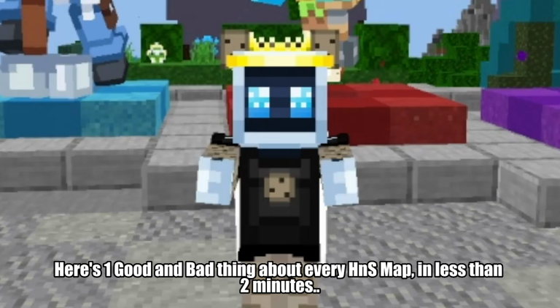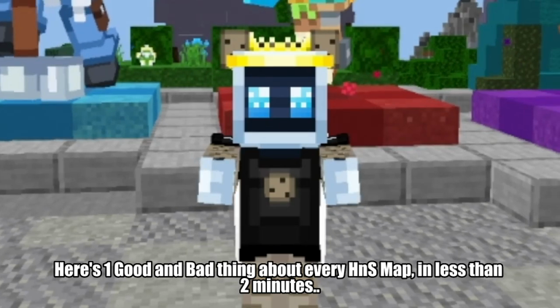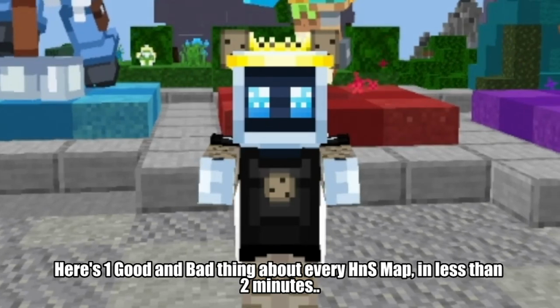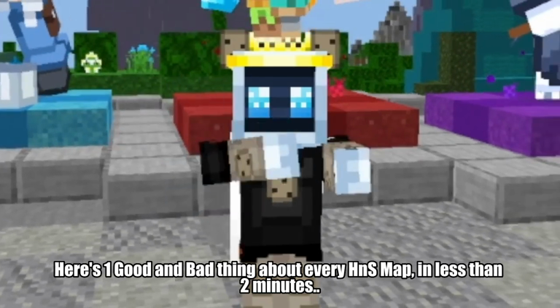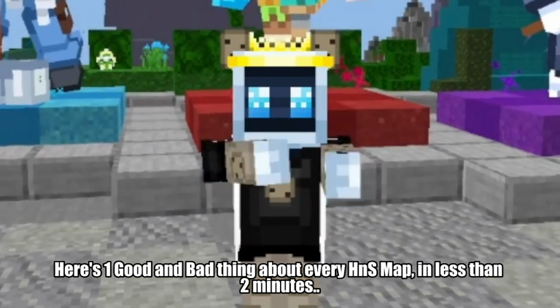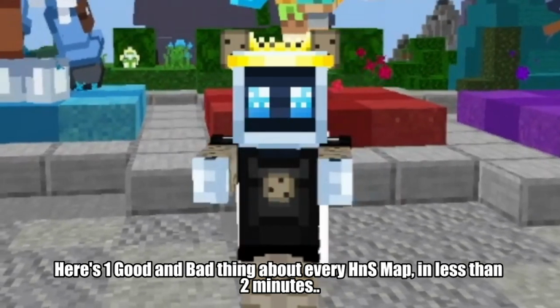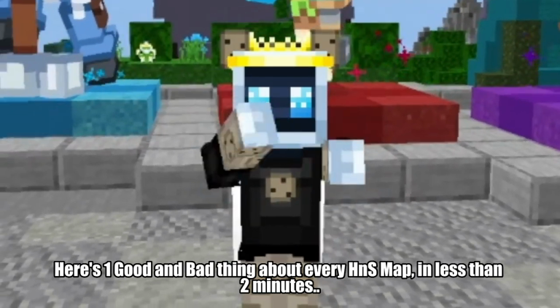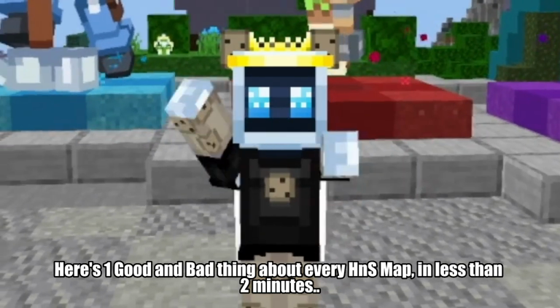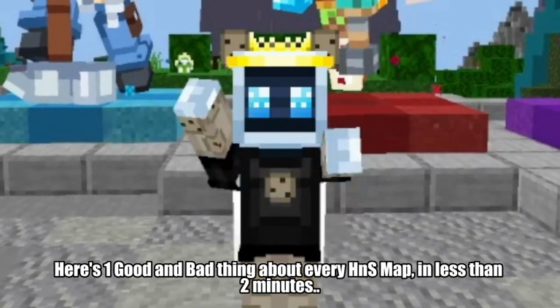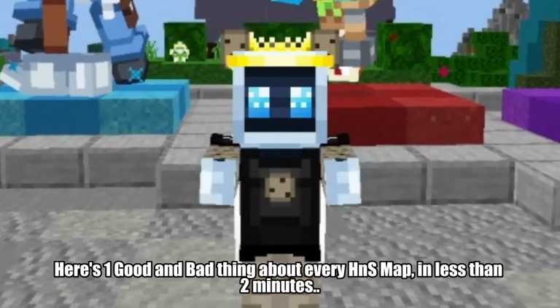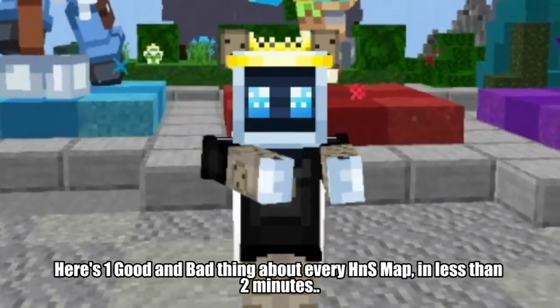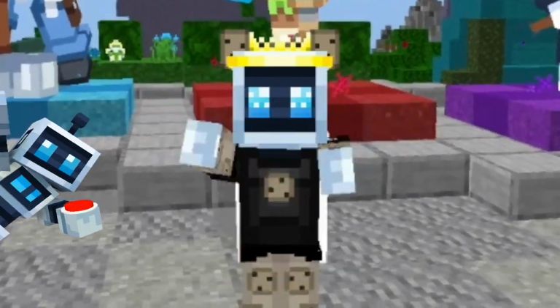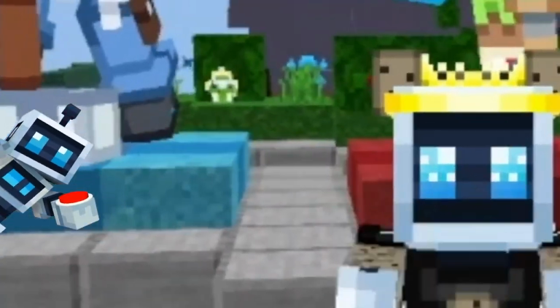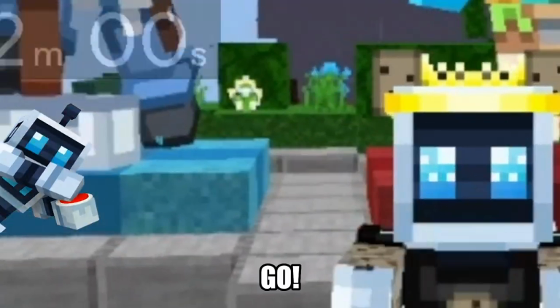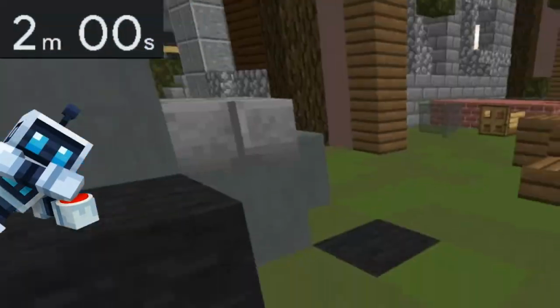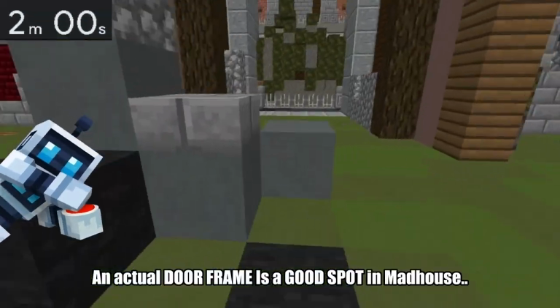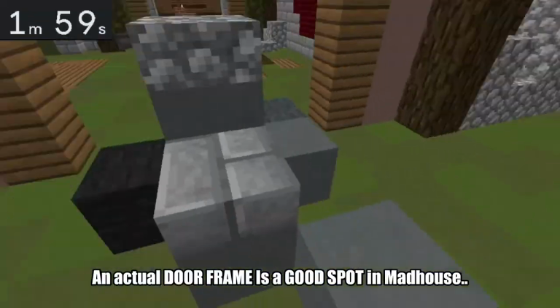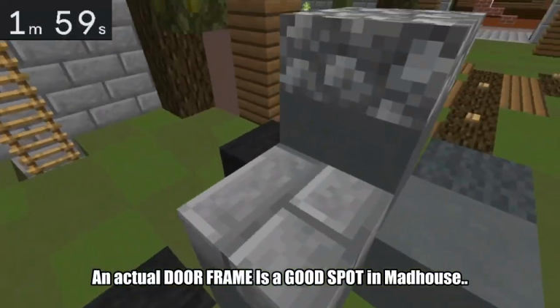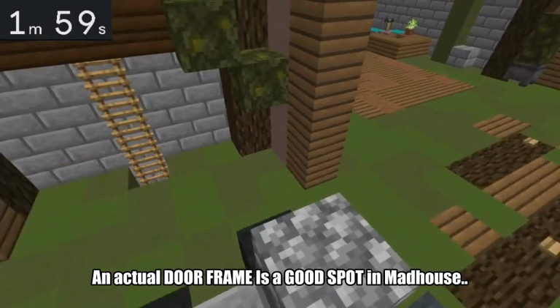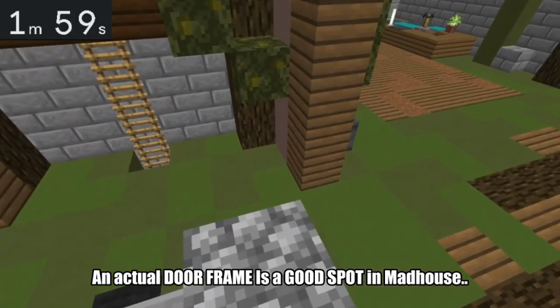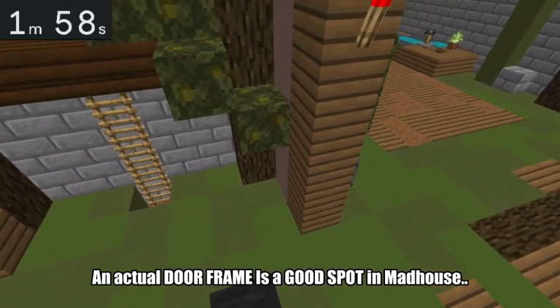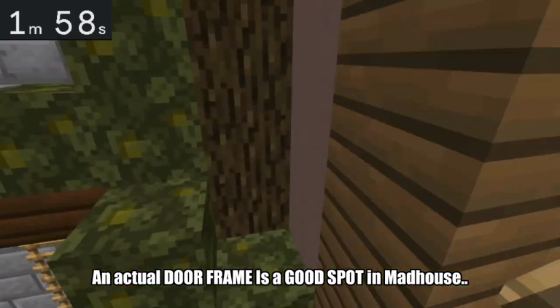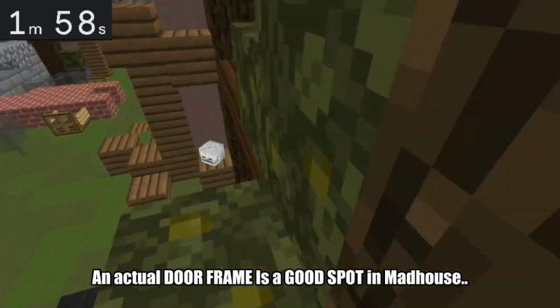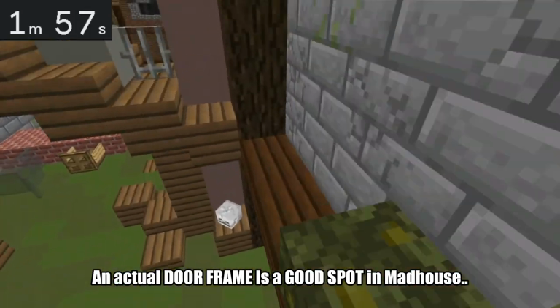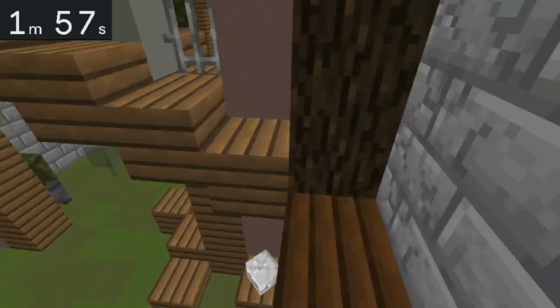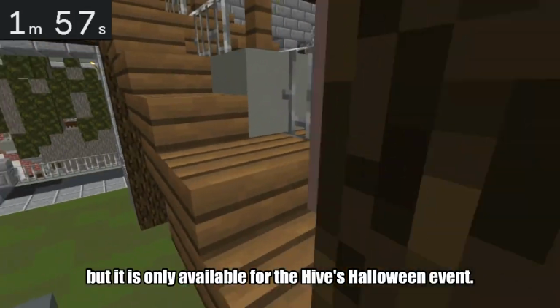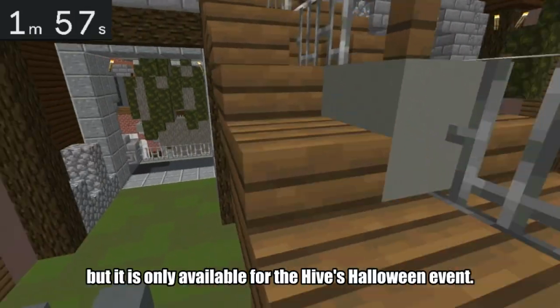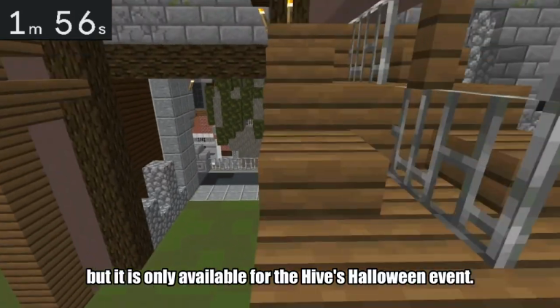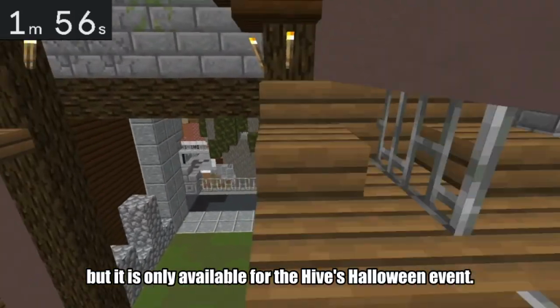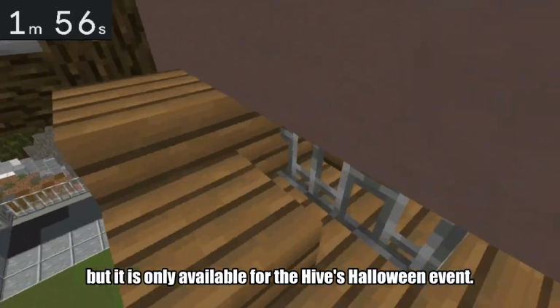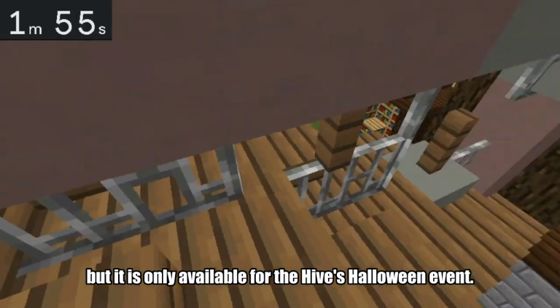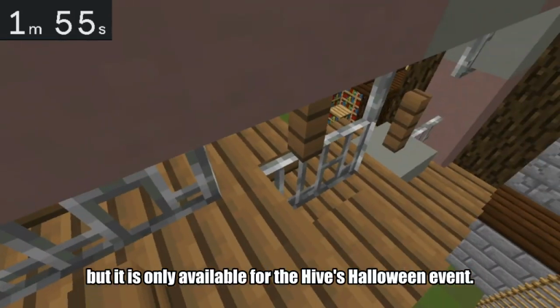Here's one good and bad thing about every hide and seek map, in less than two minutes, go! An actual doorframe is a good spot in Madhouse, but is only available for the Hive's Halloween event.